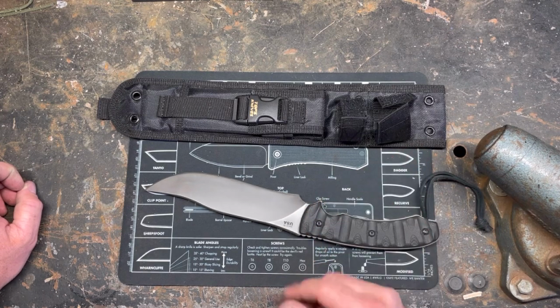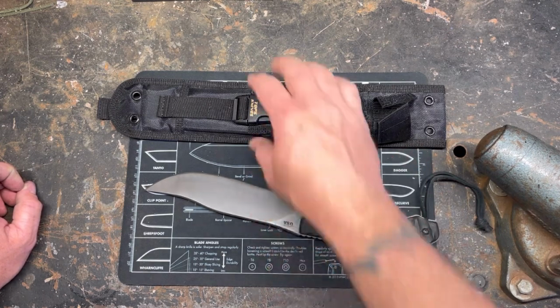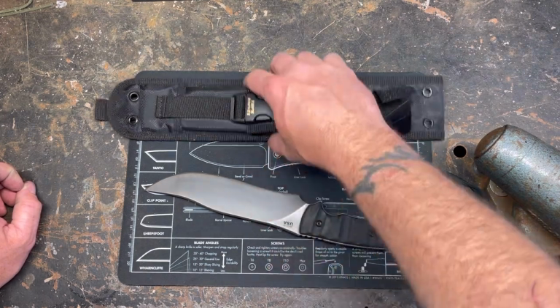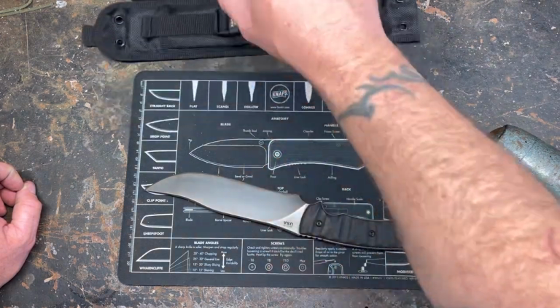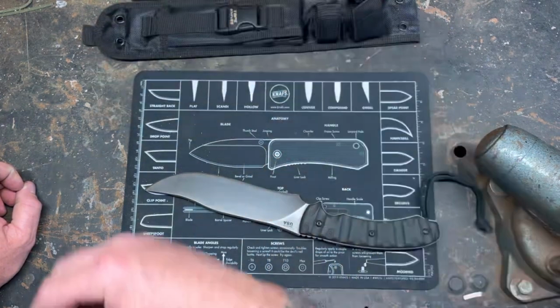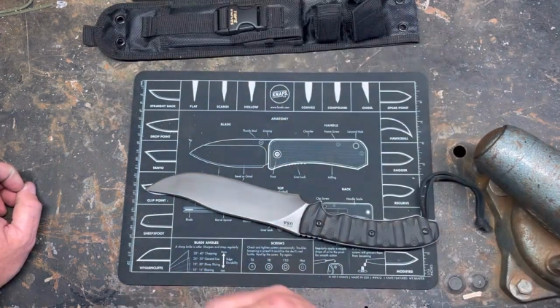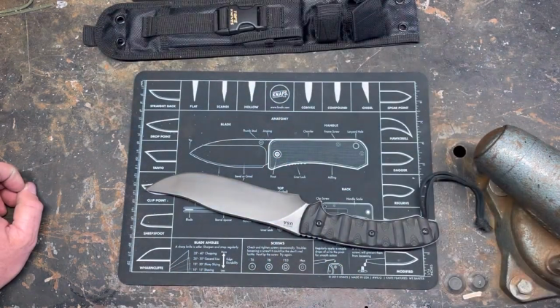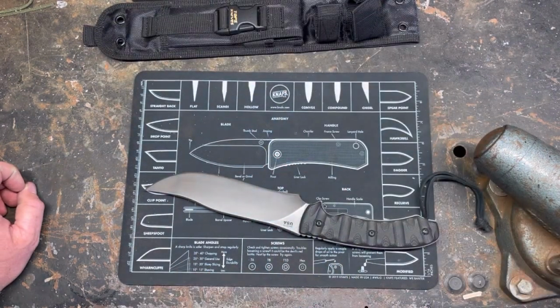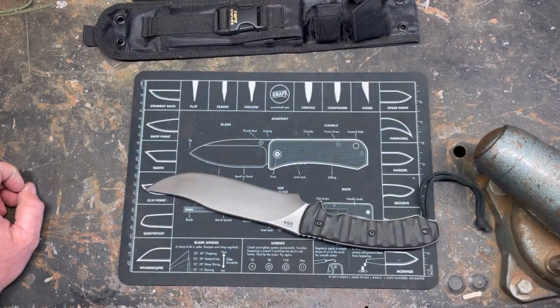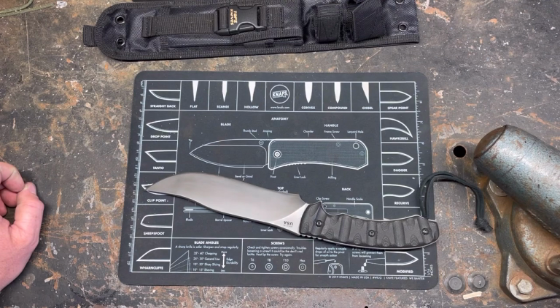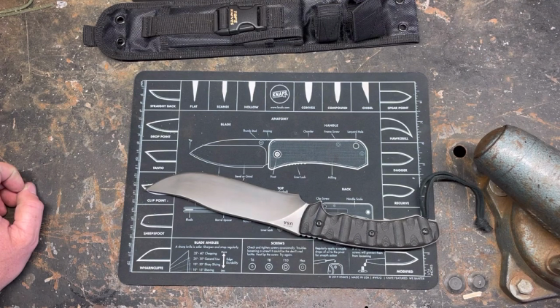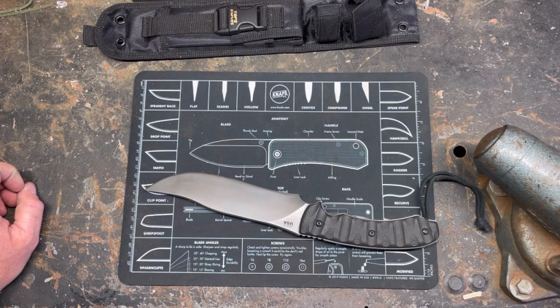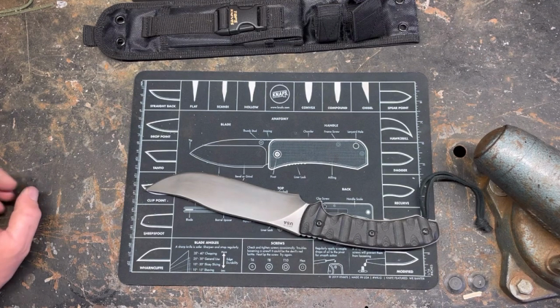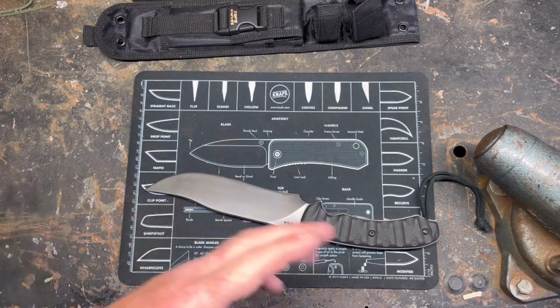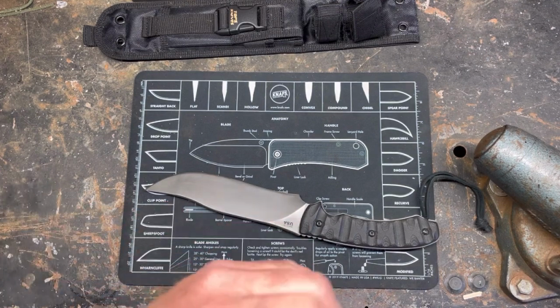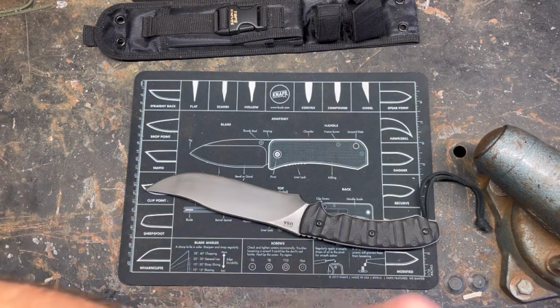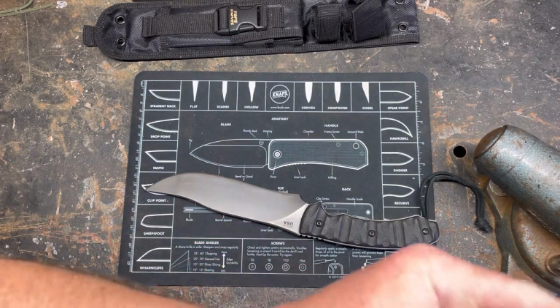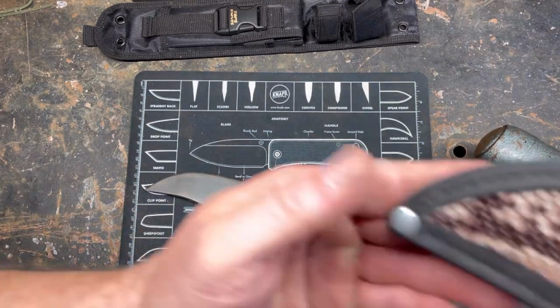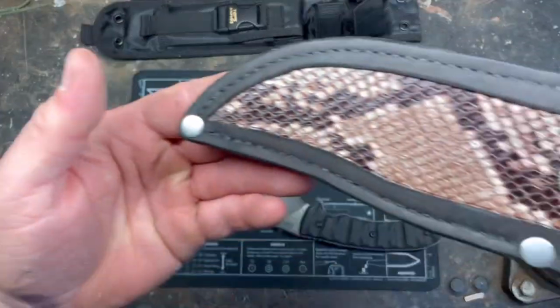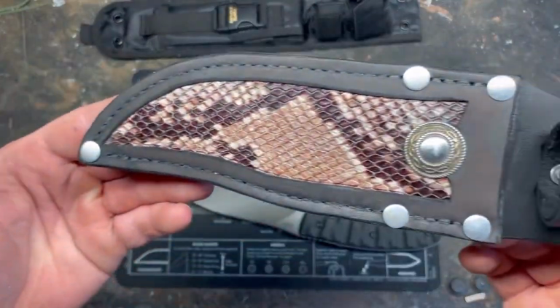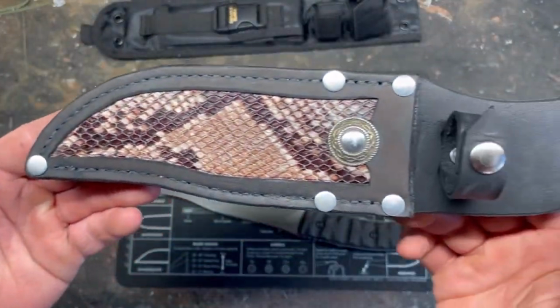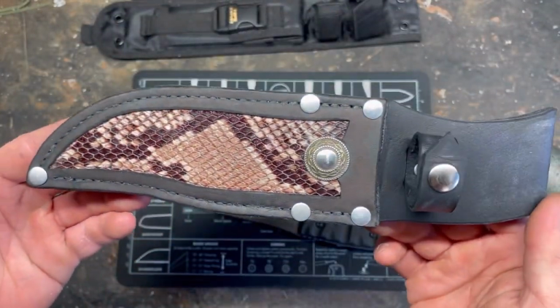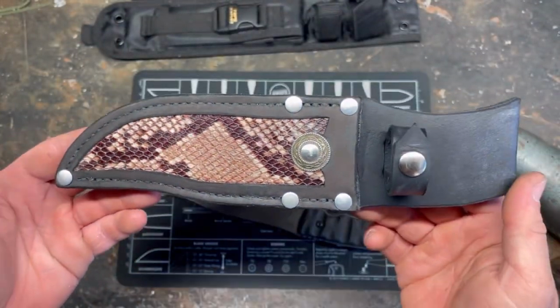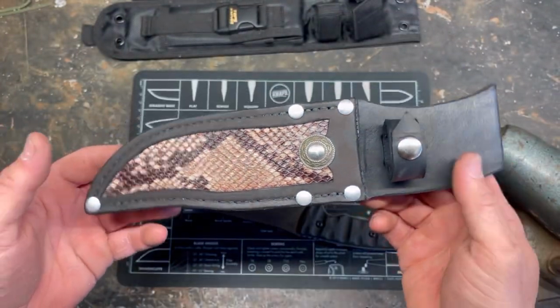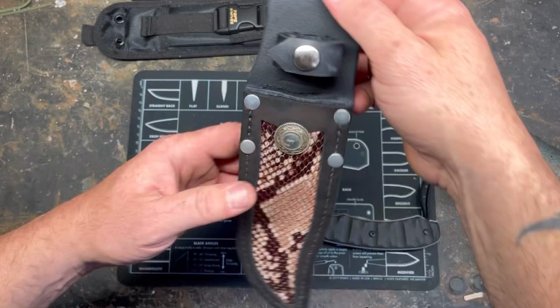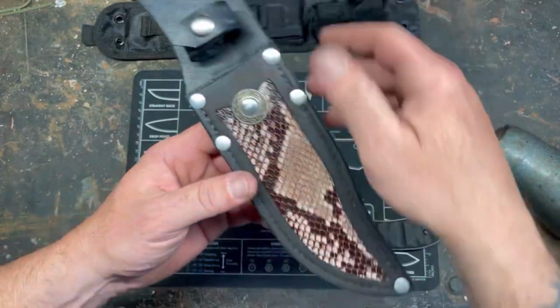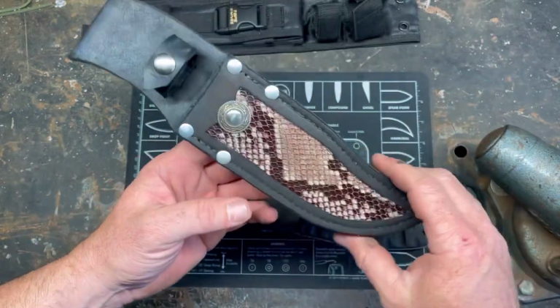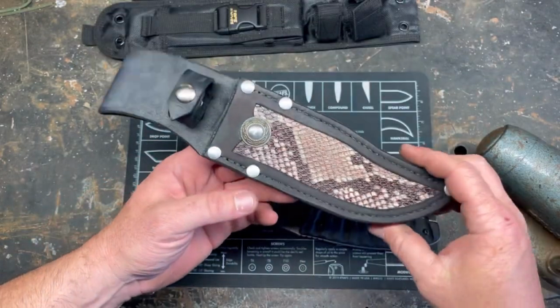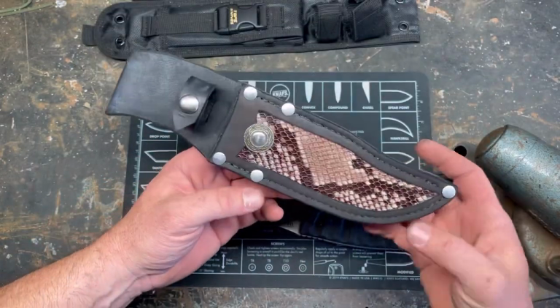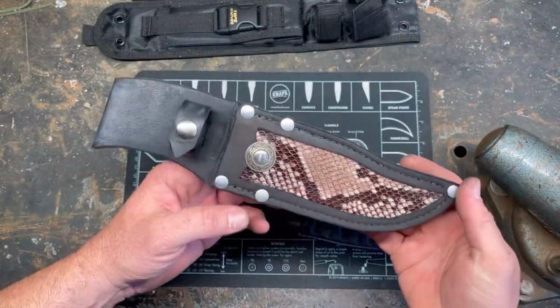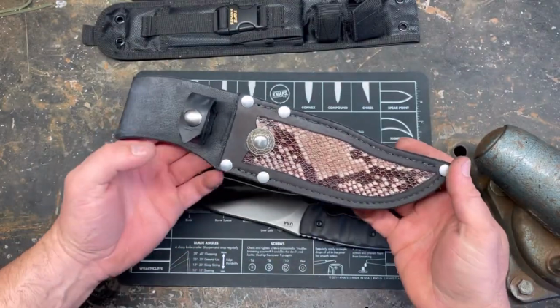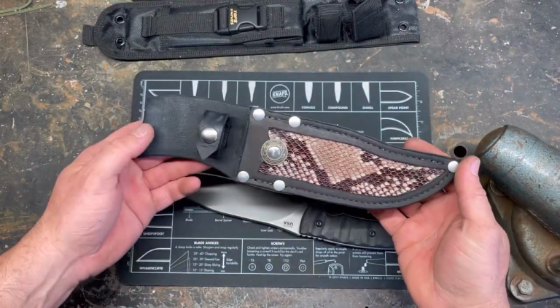So I made one. This is what I came up with. Bam. It's busy, but it's bitching.